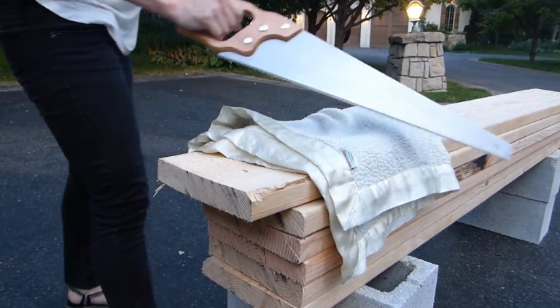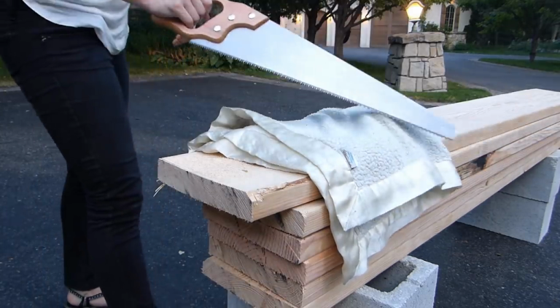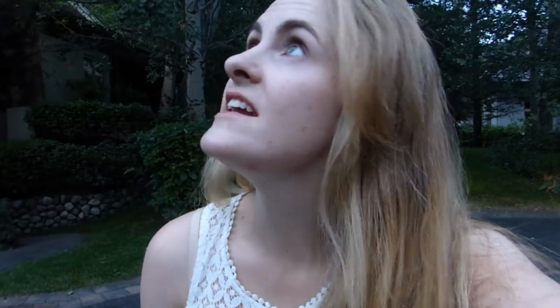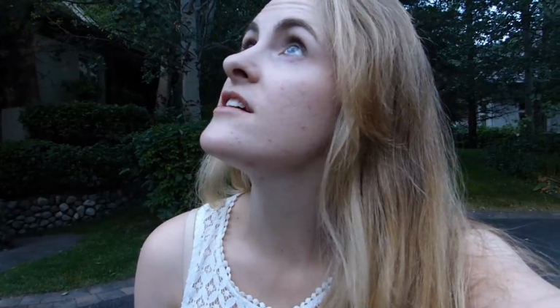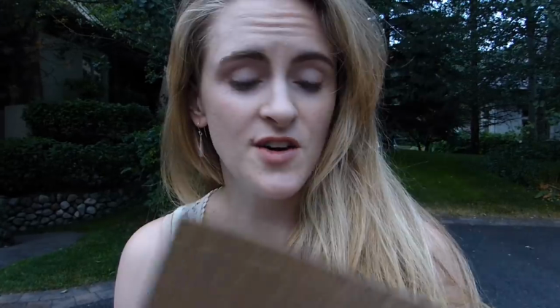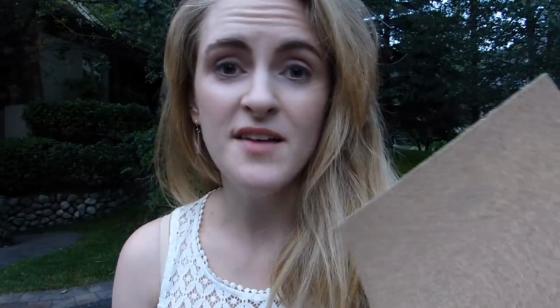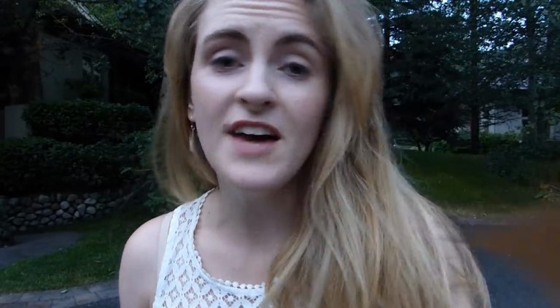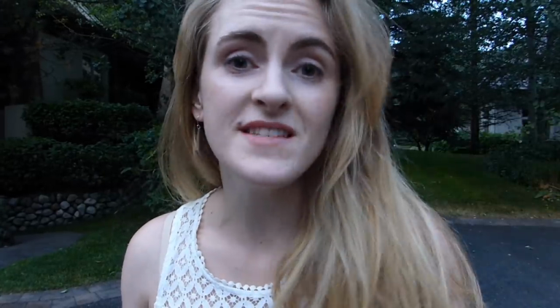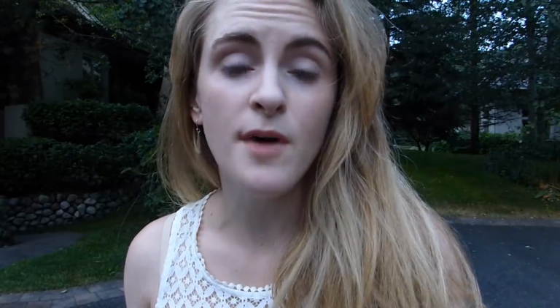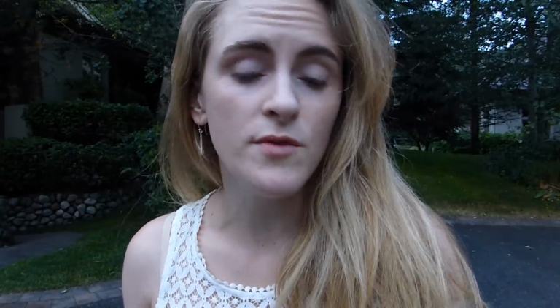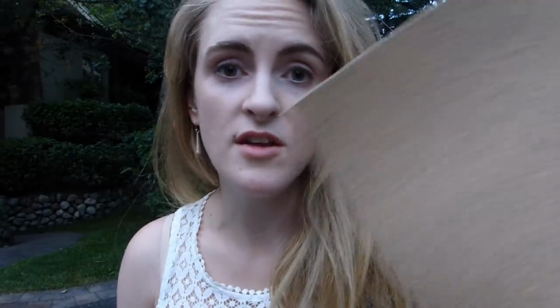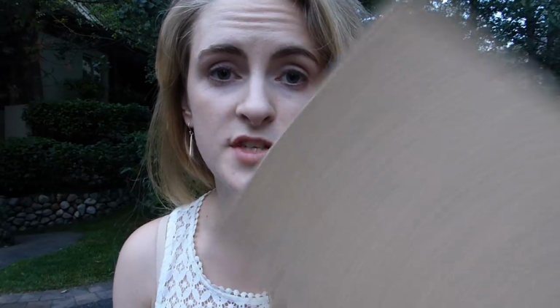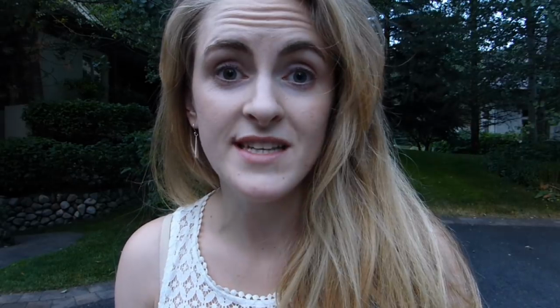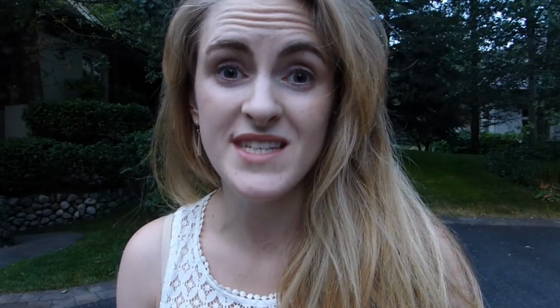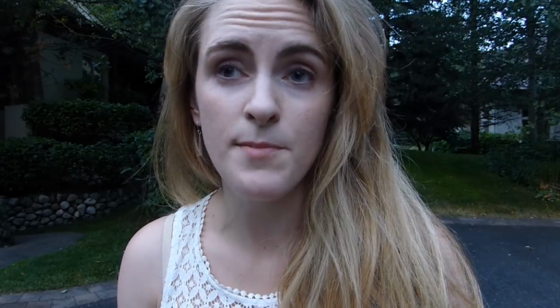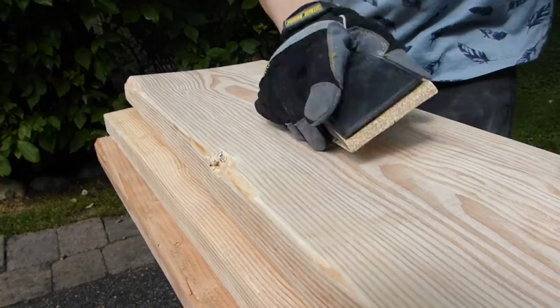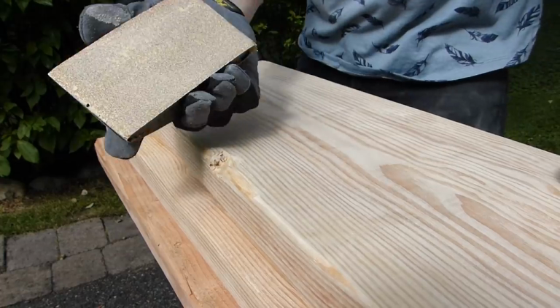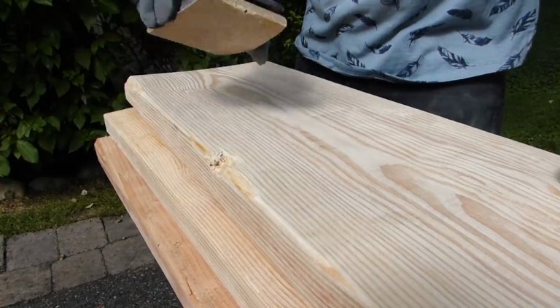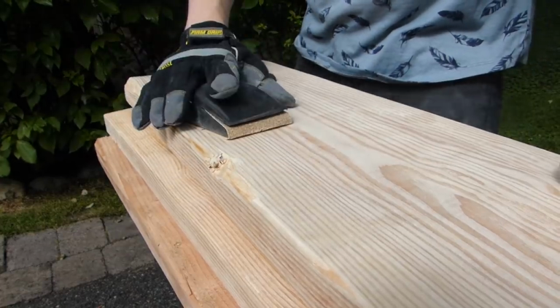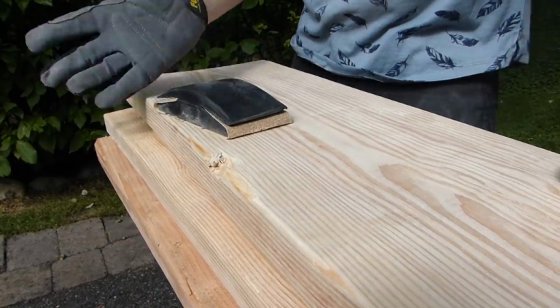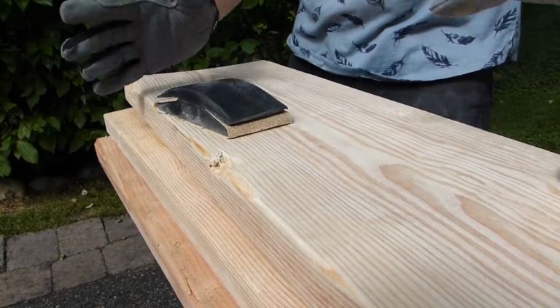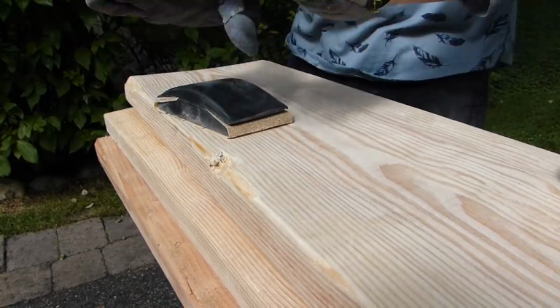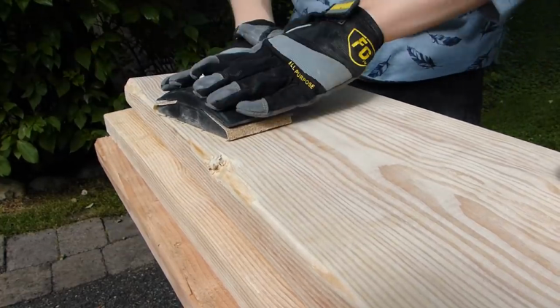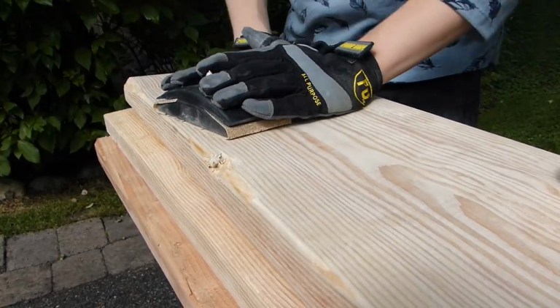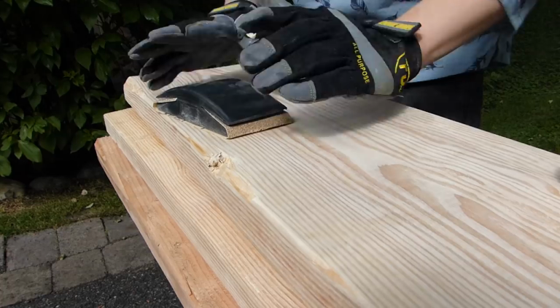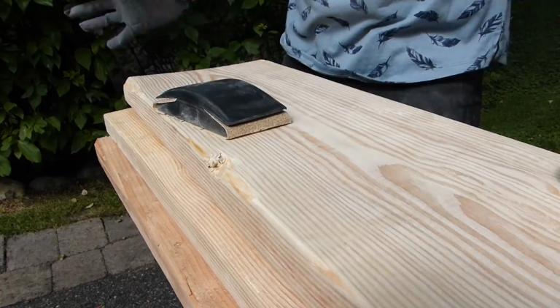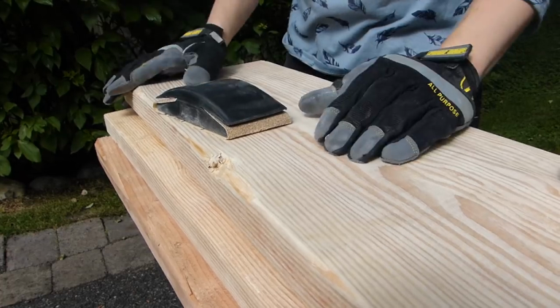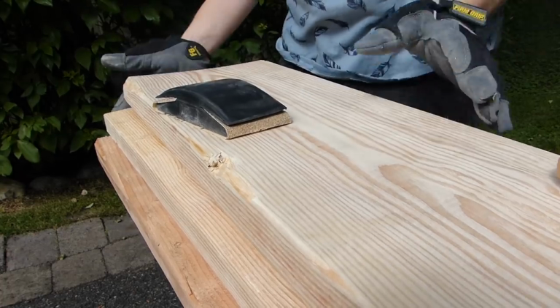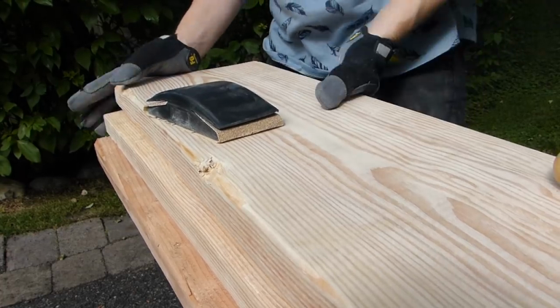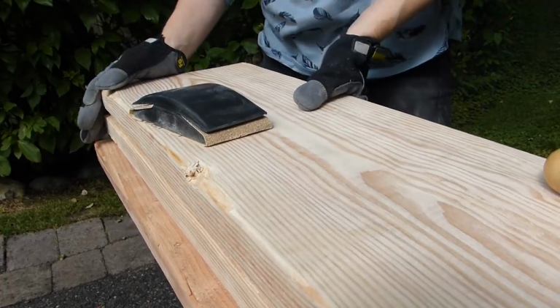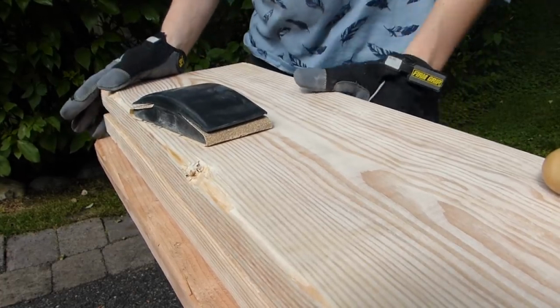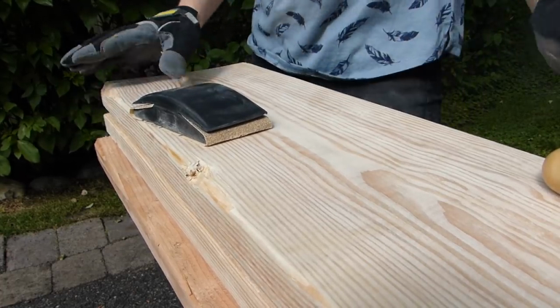Good workout. It's getting dark, so I'll have to pick this up tomorrow and run to the hardware store and get some more sandpaper.